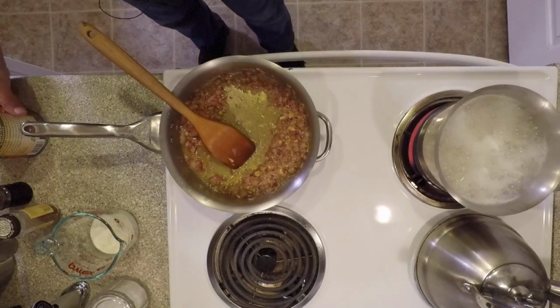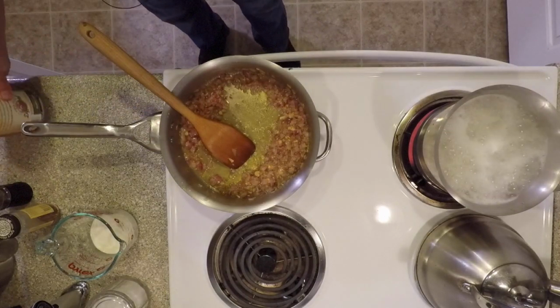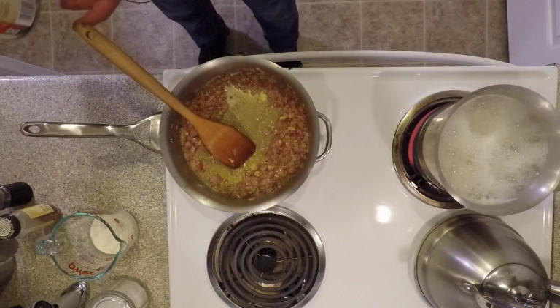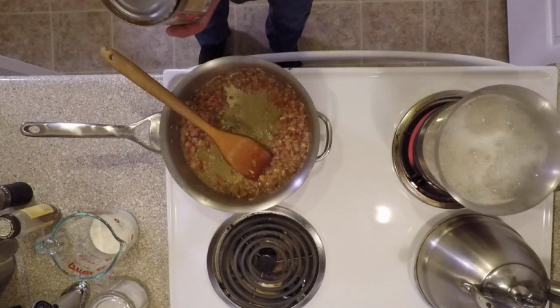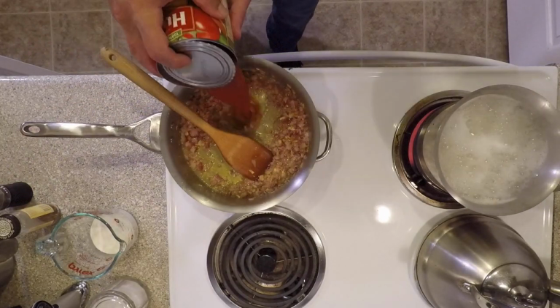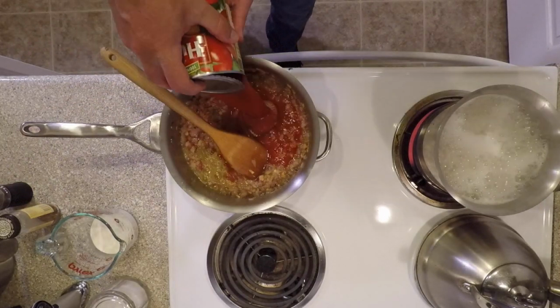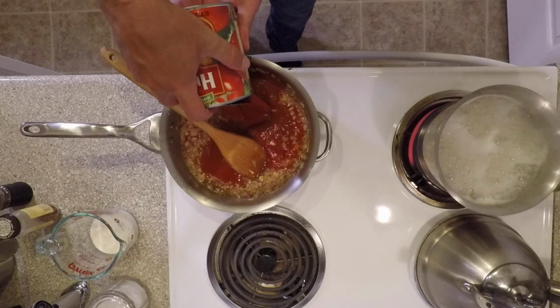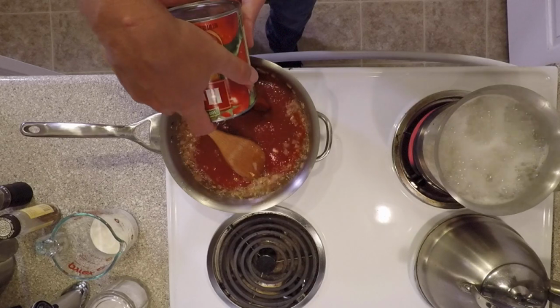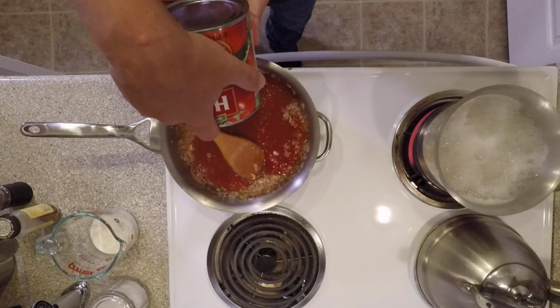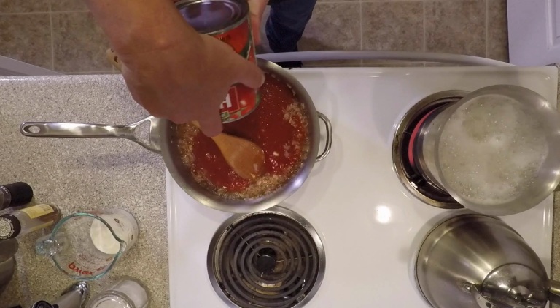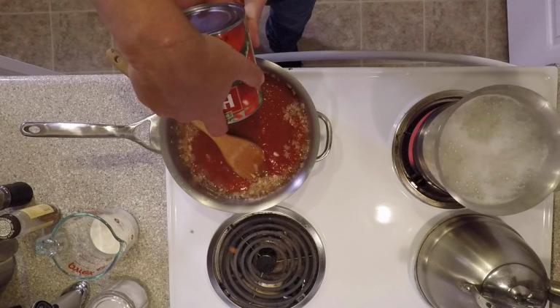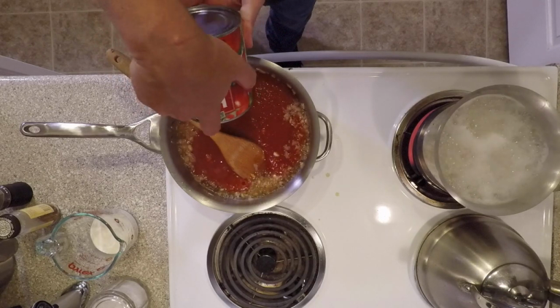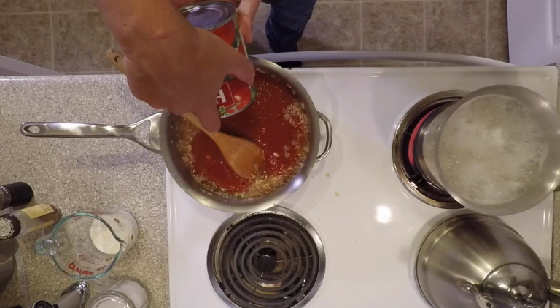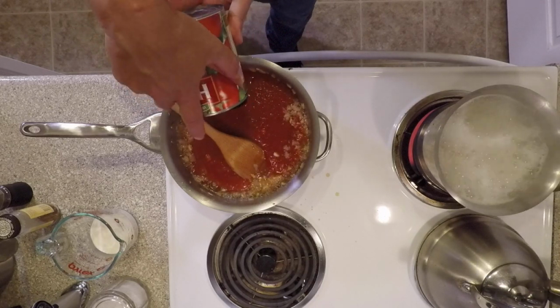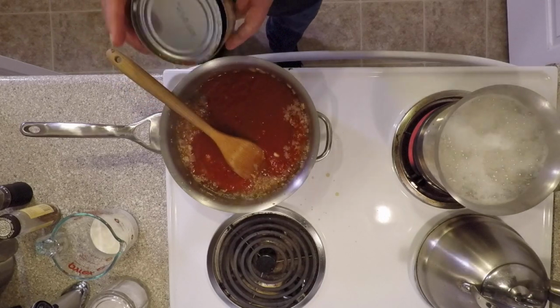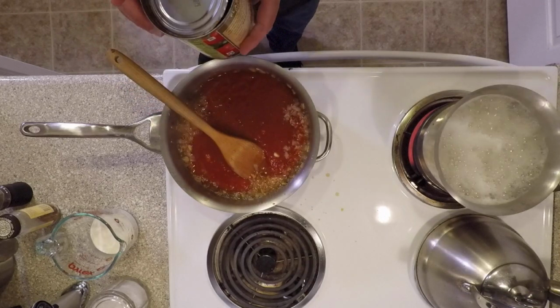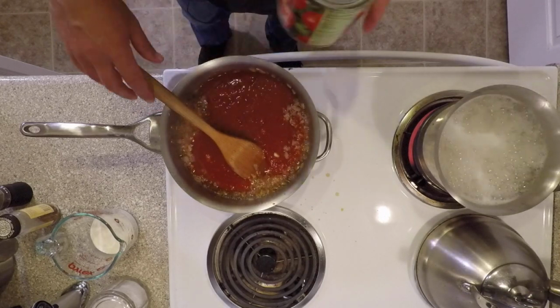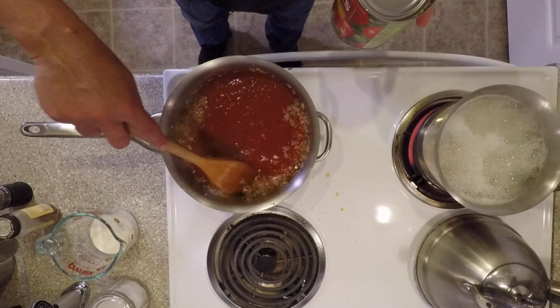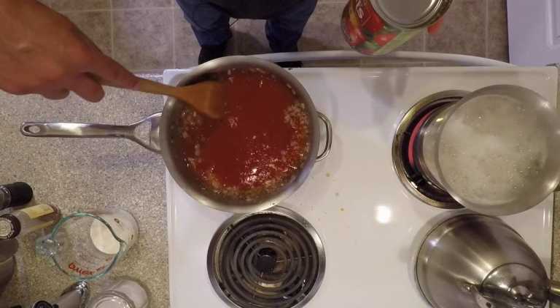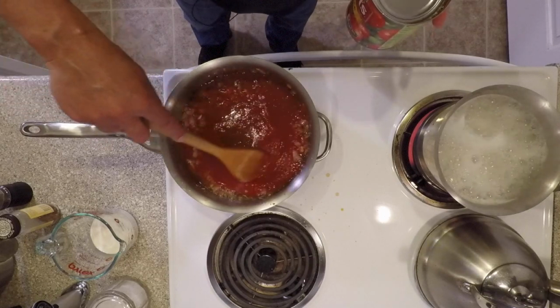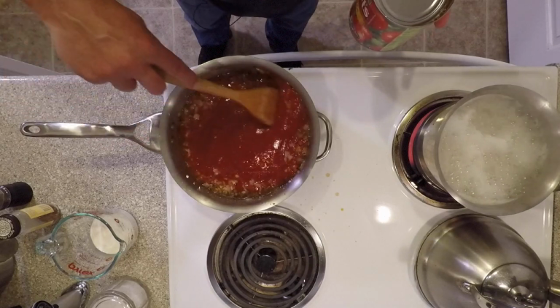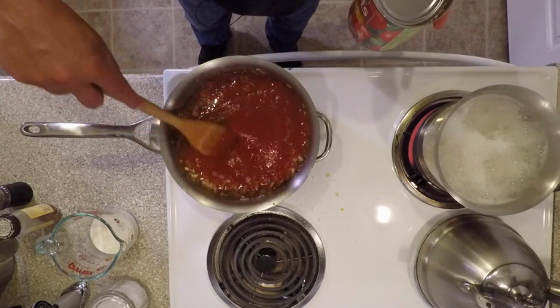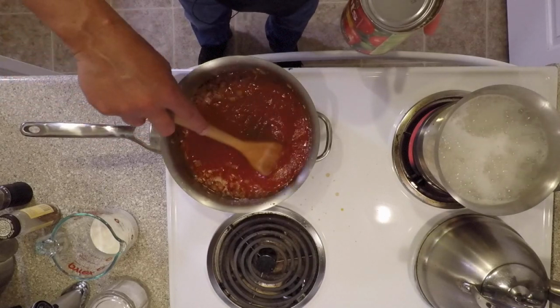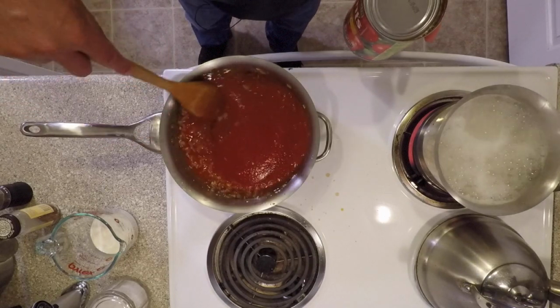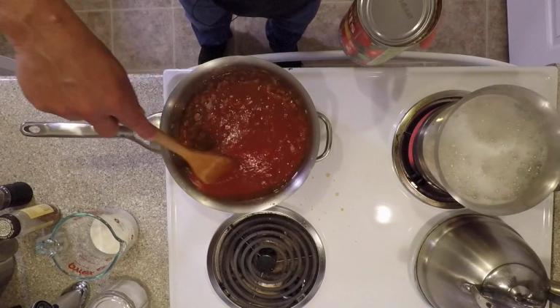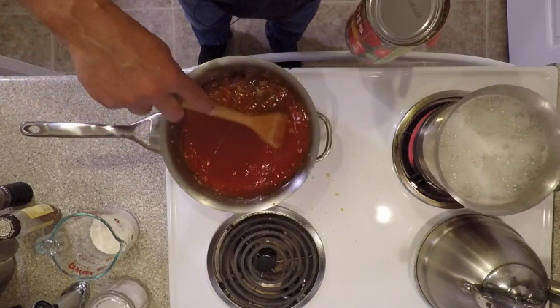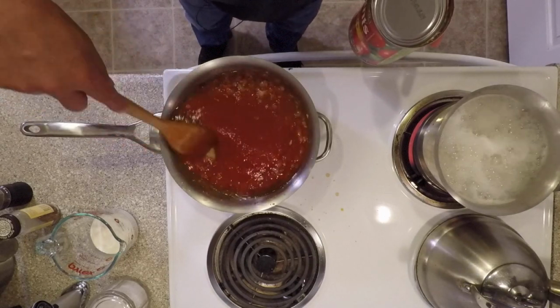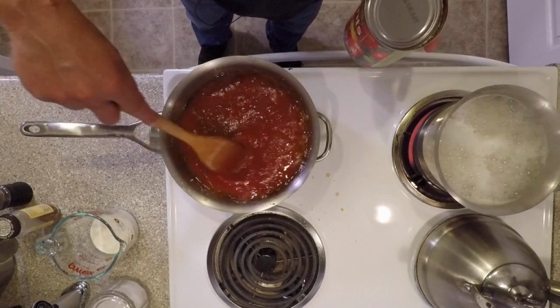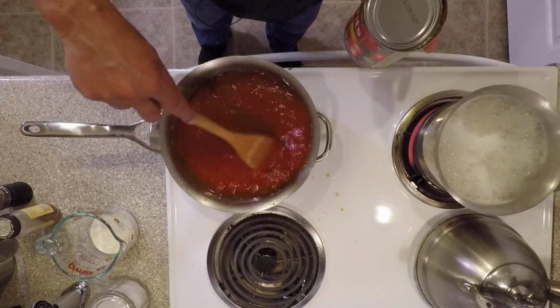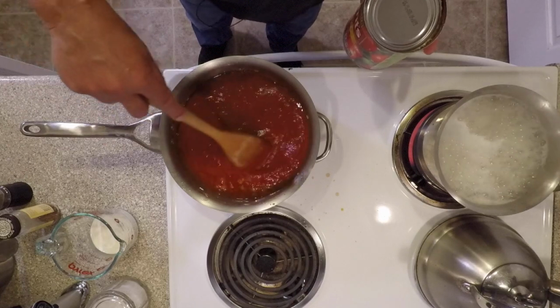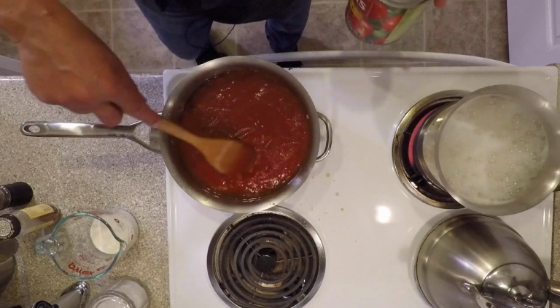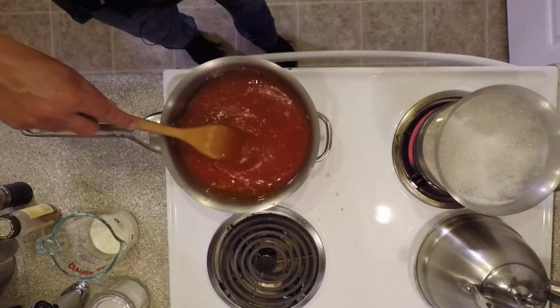Once we've rendered our fat, we're going to add our tomatoes. We're going to stir this together thoroughly, and we'll let this simmer for a few minutes.